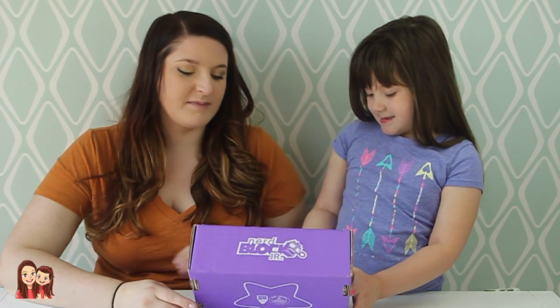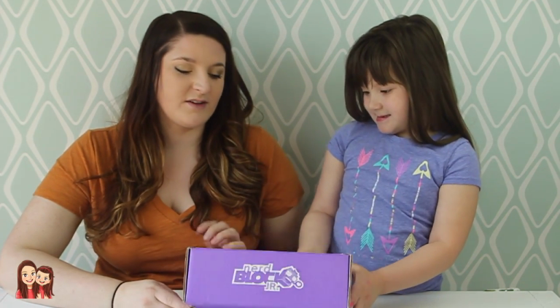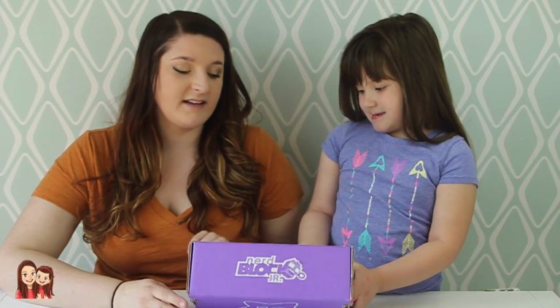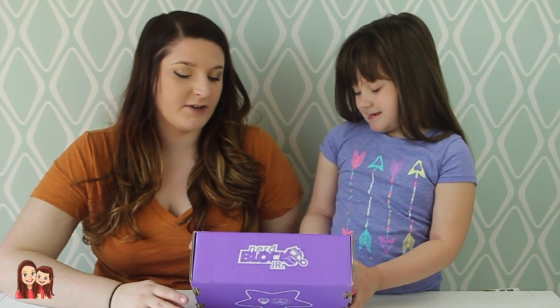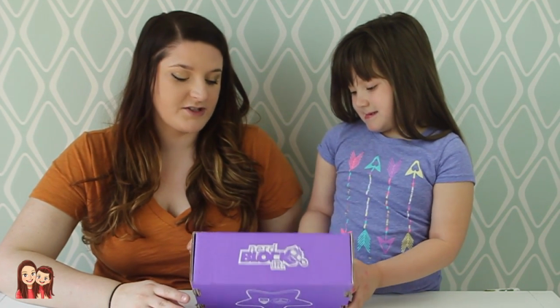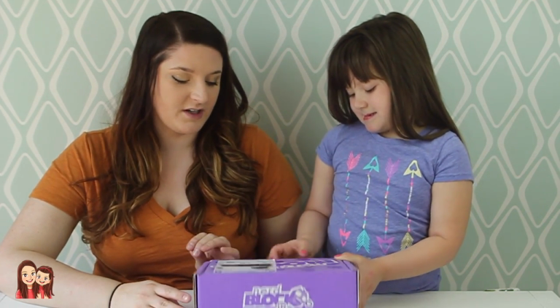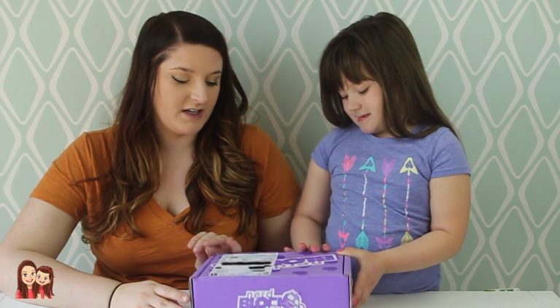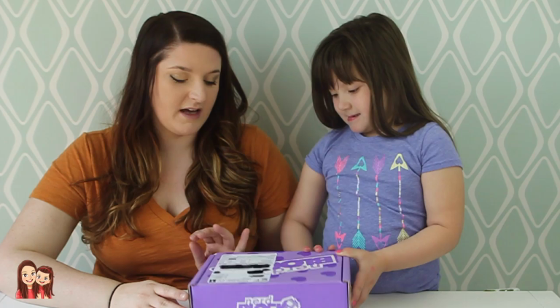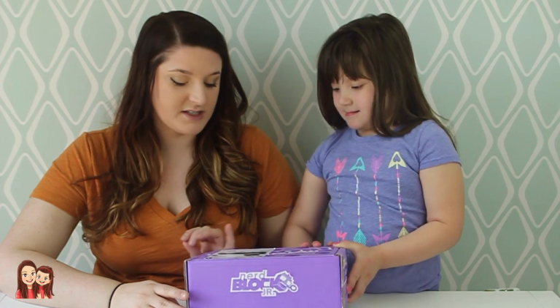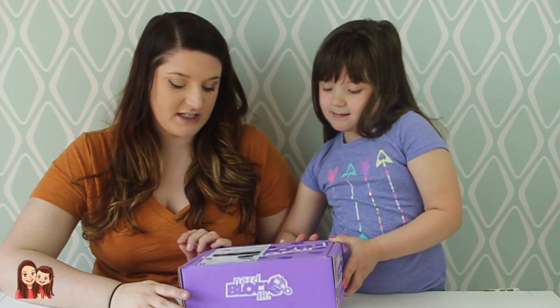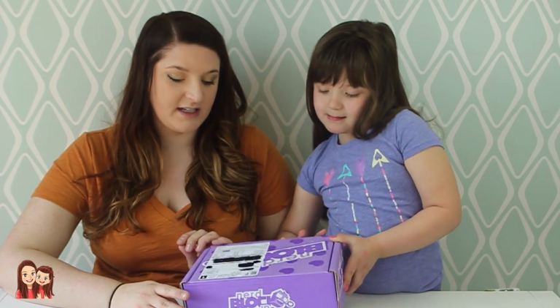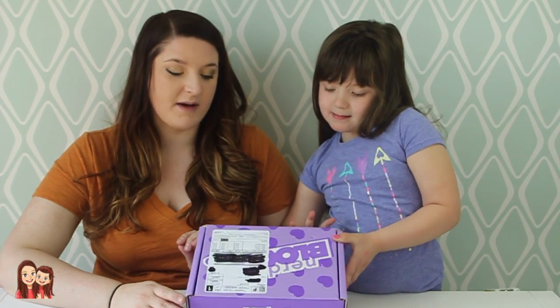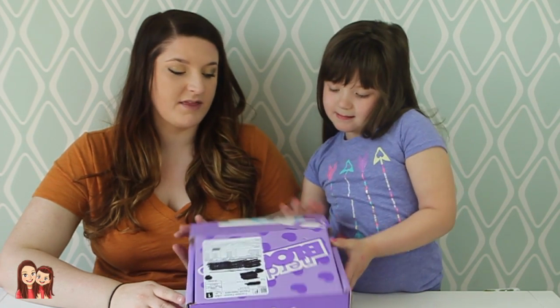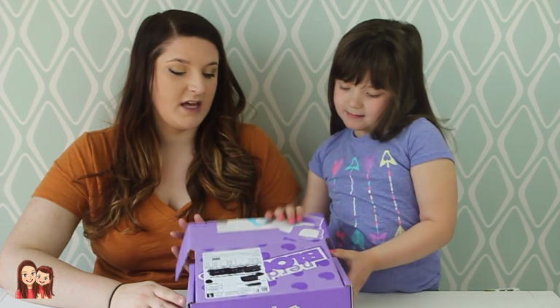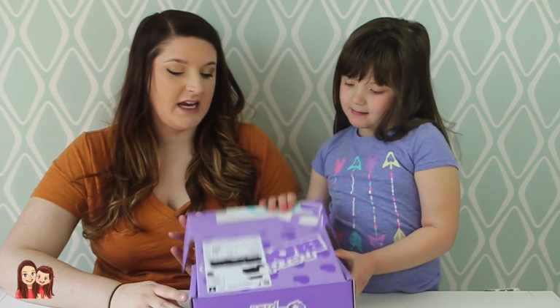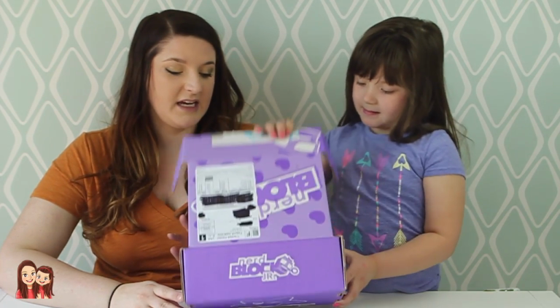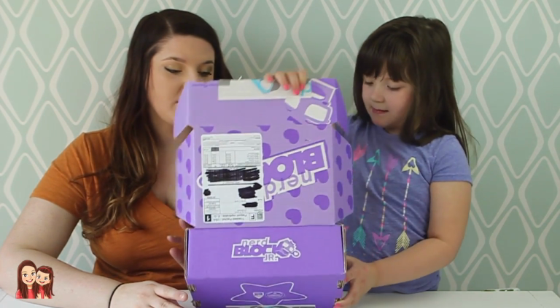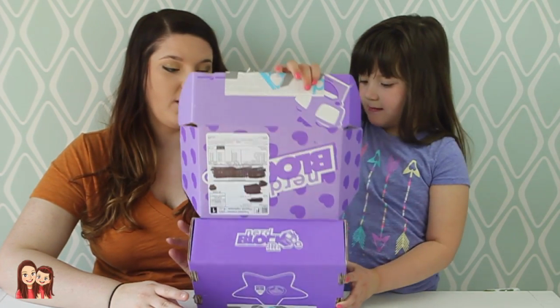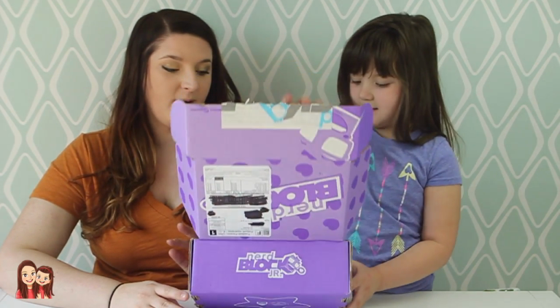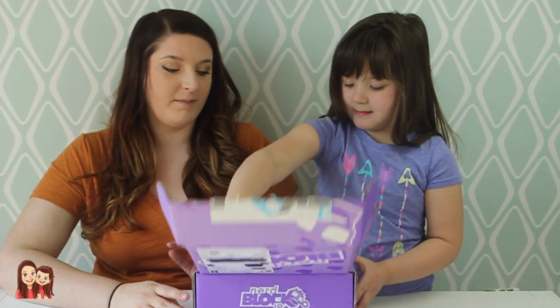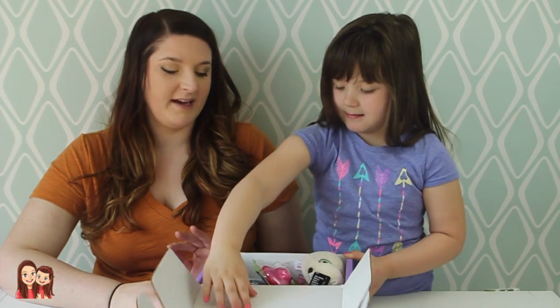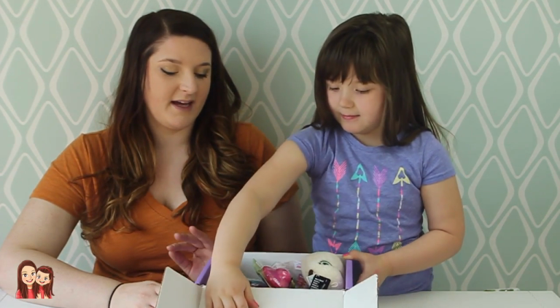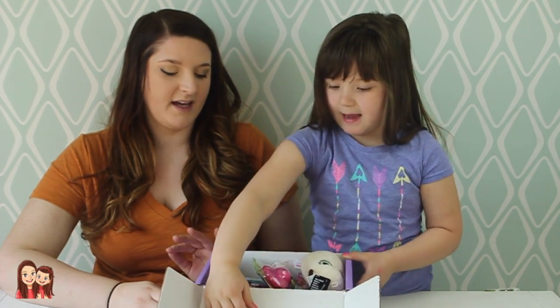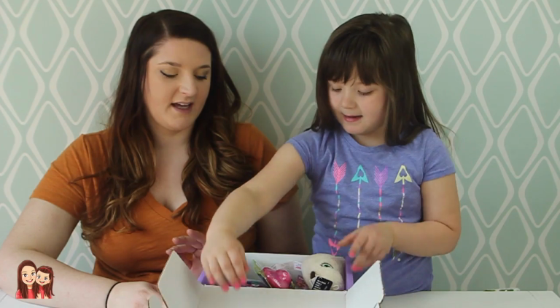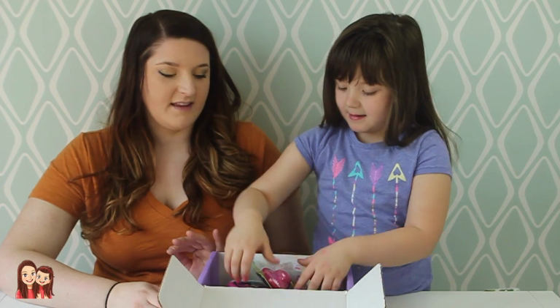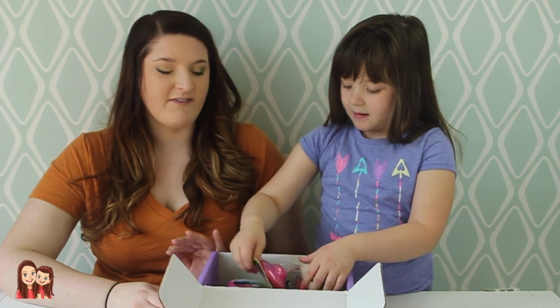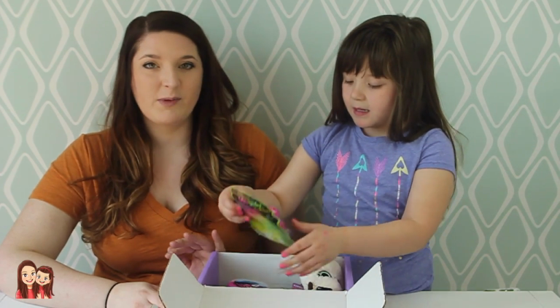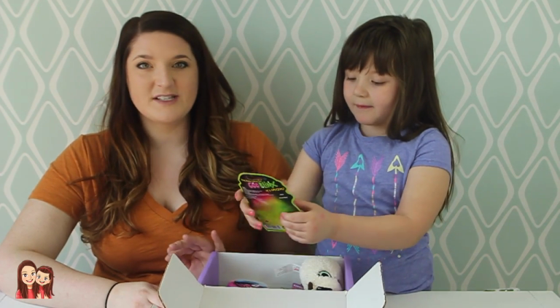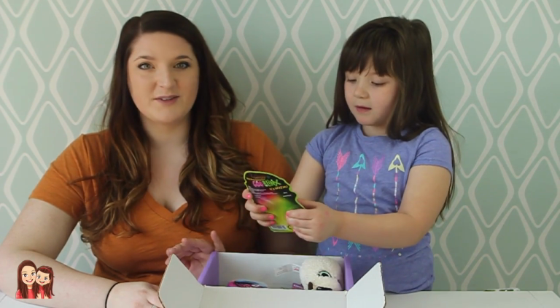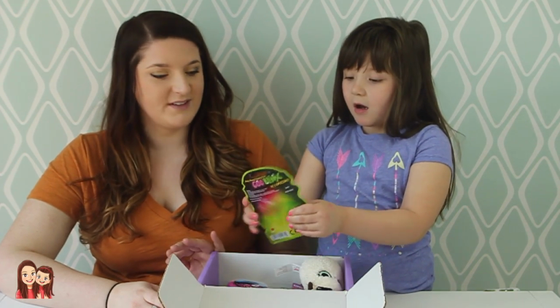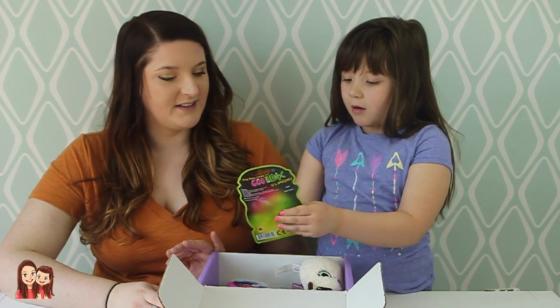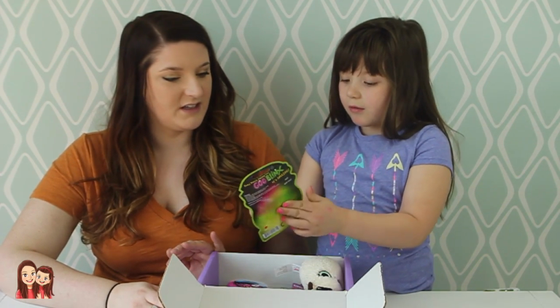I love Nerd Block Jr. It's $13.99 a month. Oh baby! They have it for boys, too!